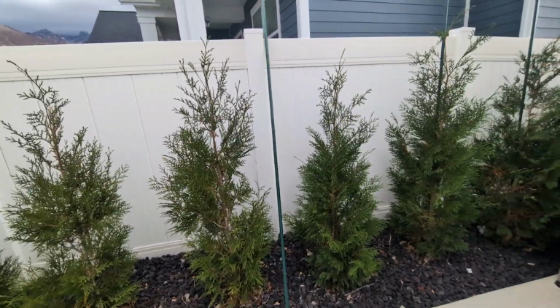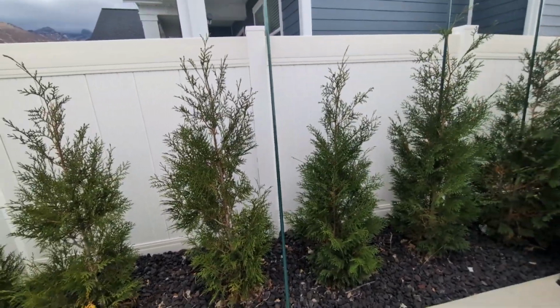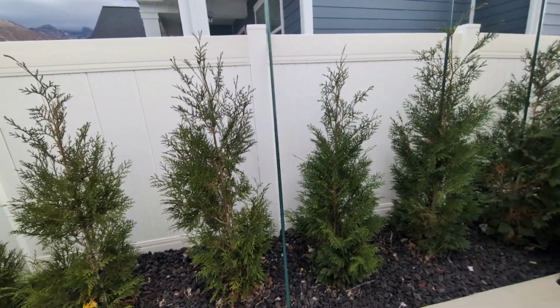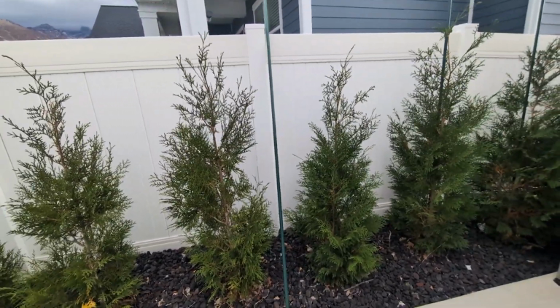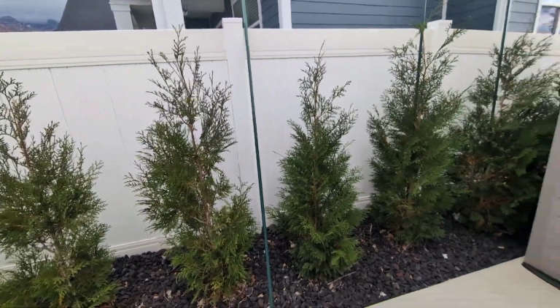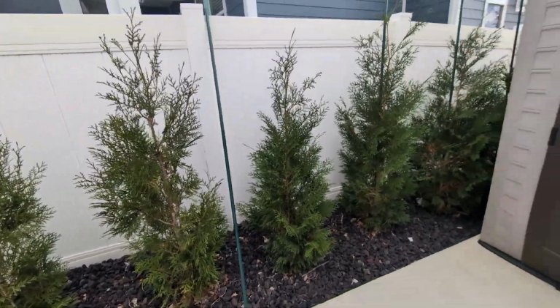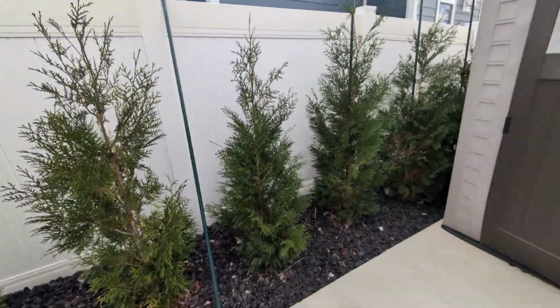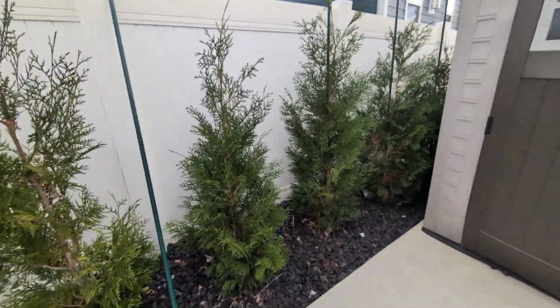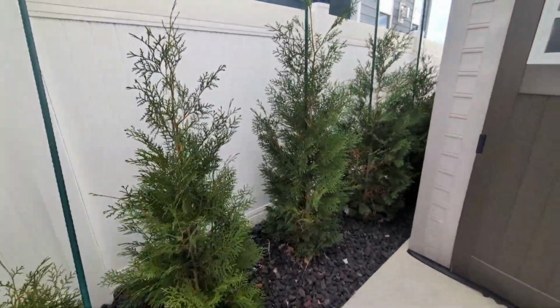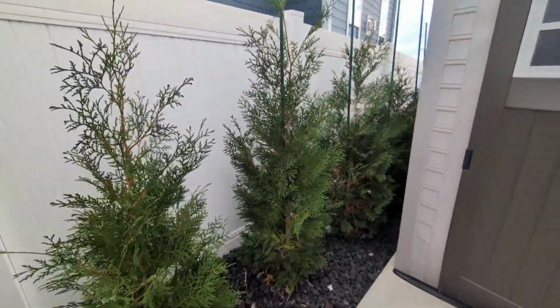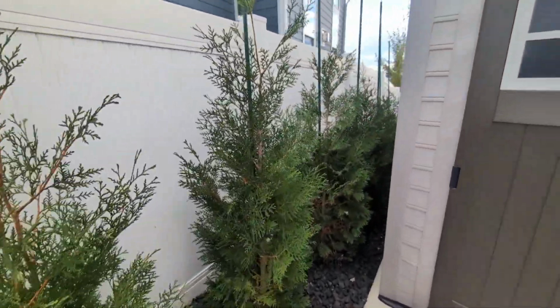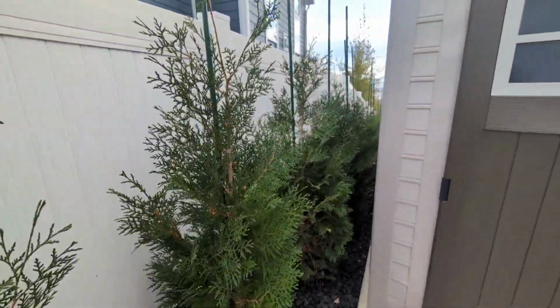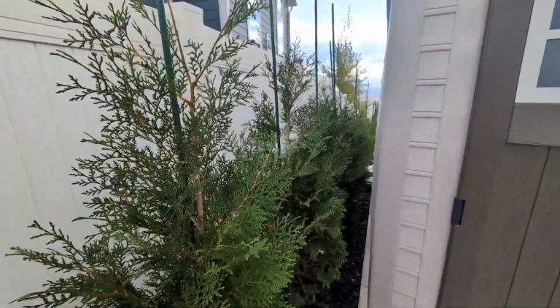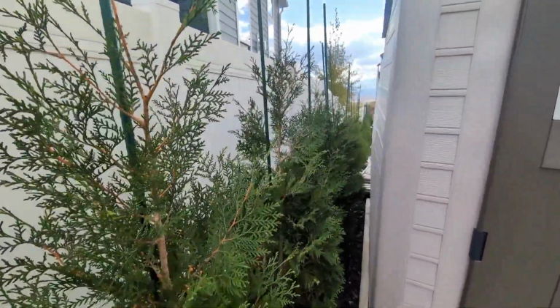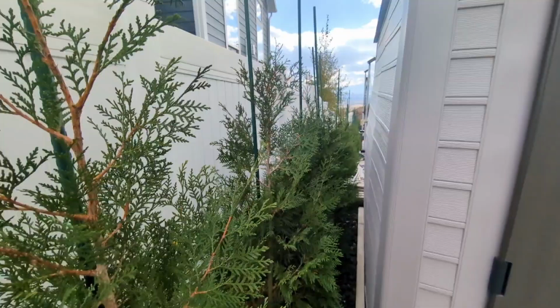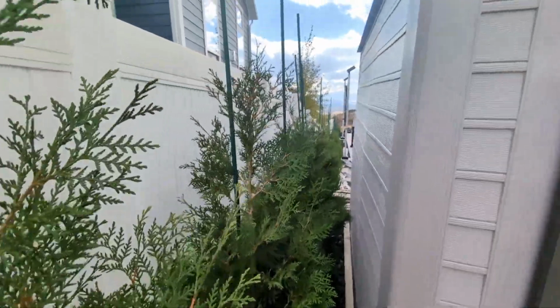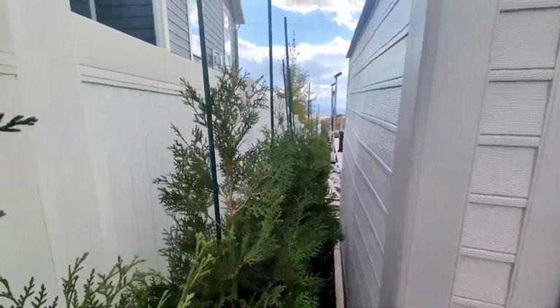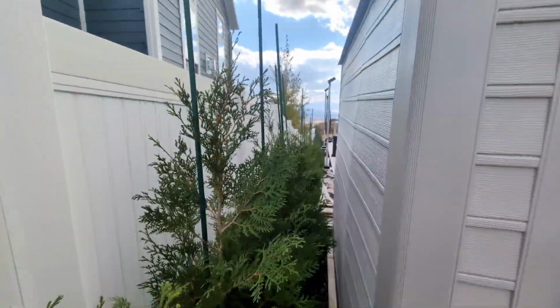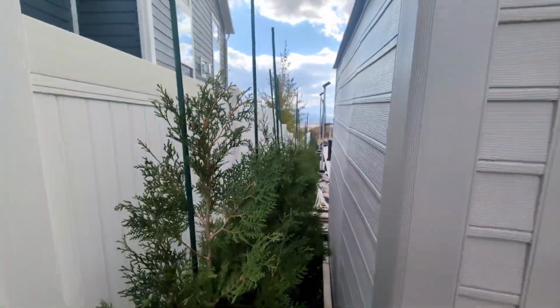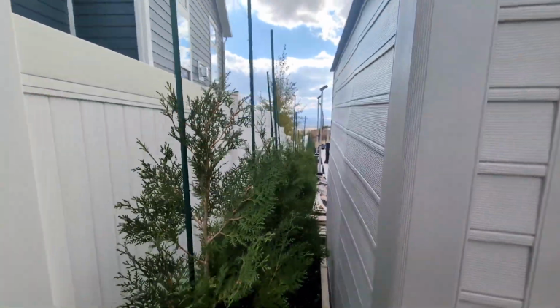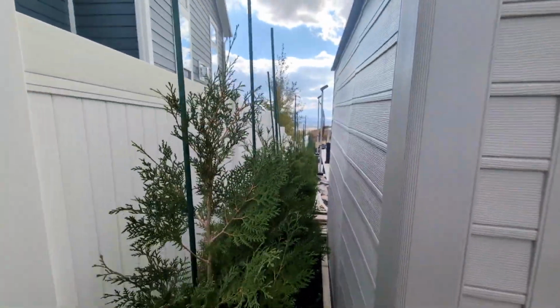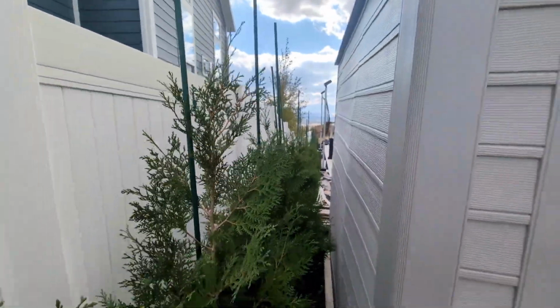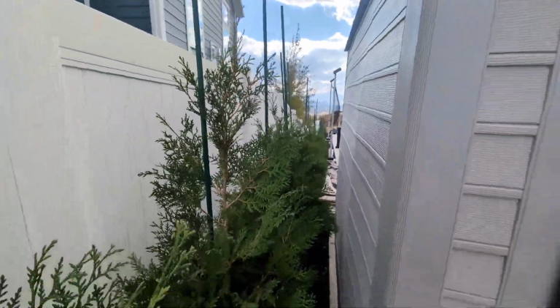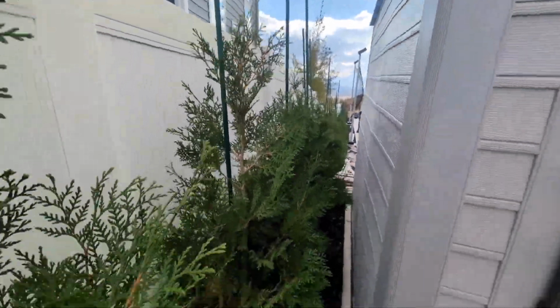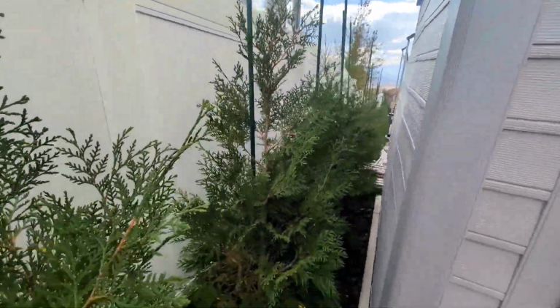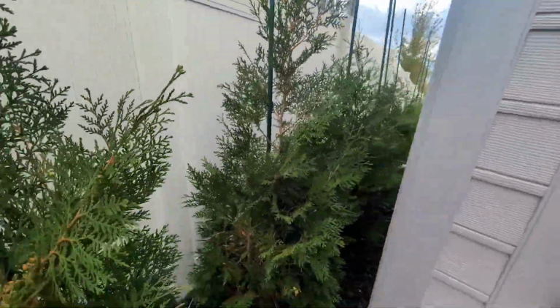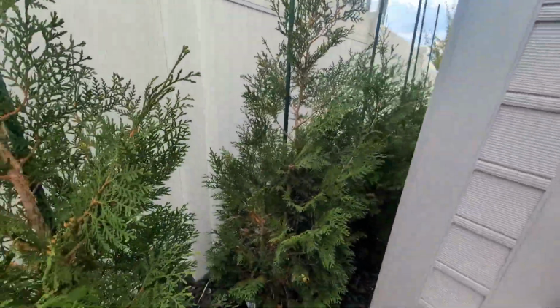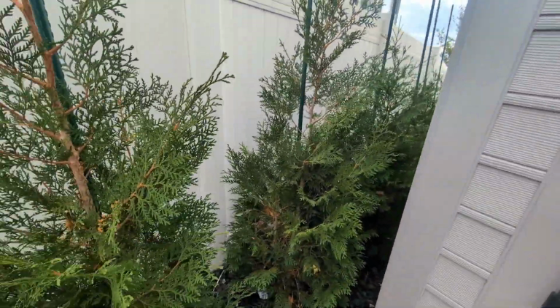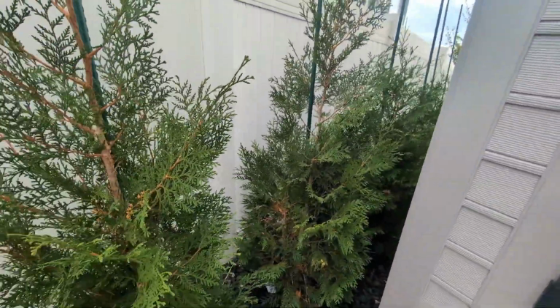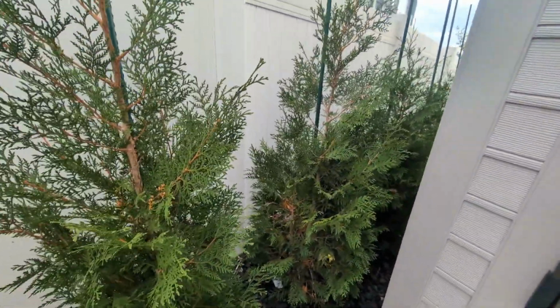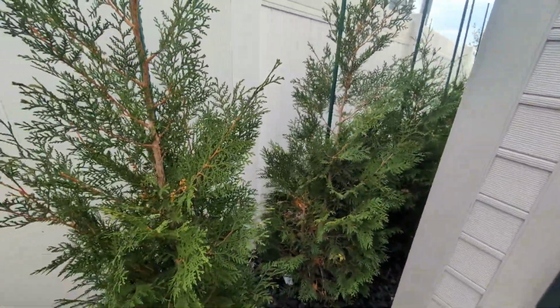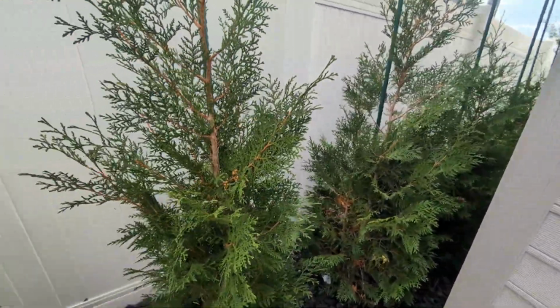Then I'll show you how I wrap these. I don't intend to tie the trees to the stakes. I might when I unwrap the burlap, but for now I'm just going to wrap them in burlap and we should be good.